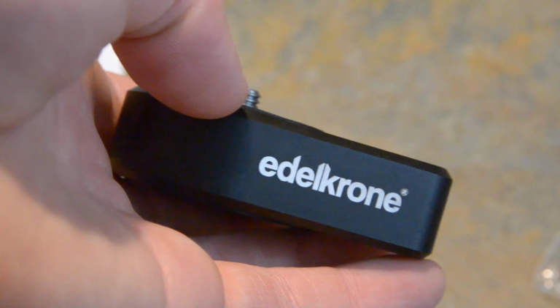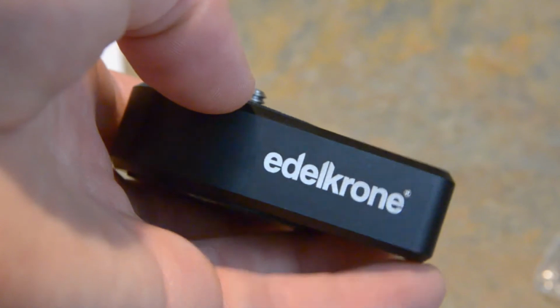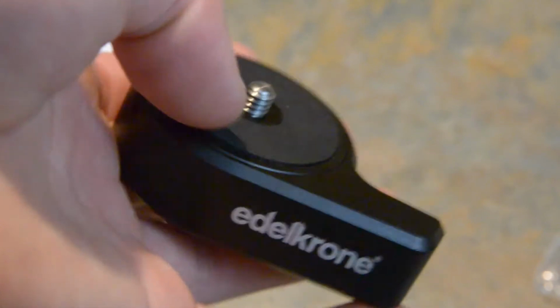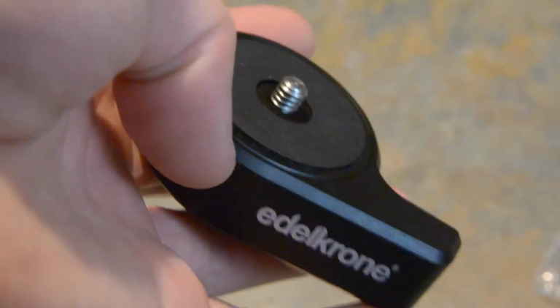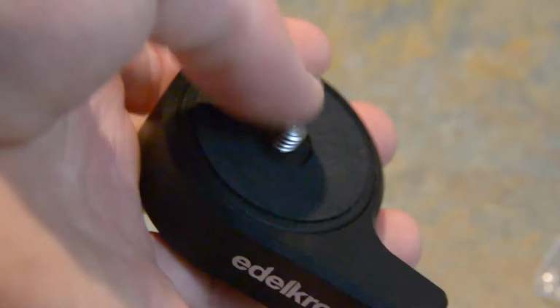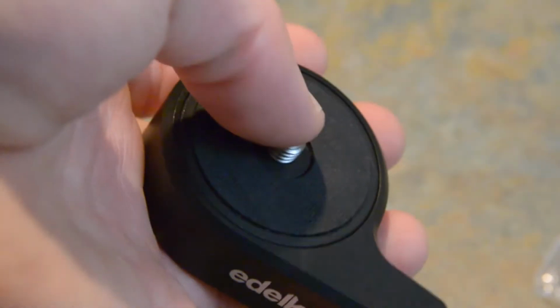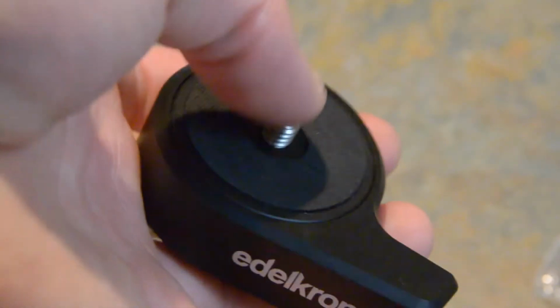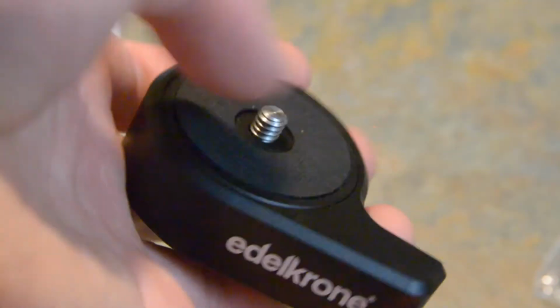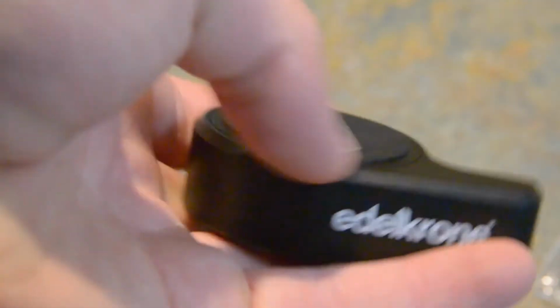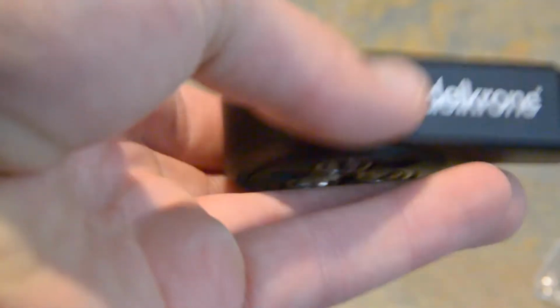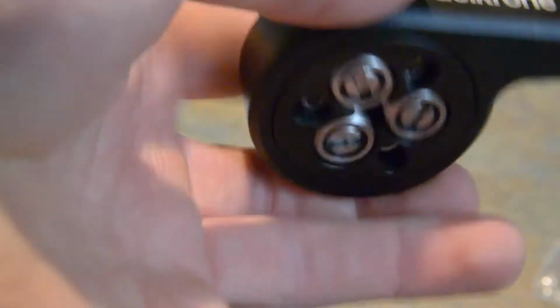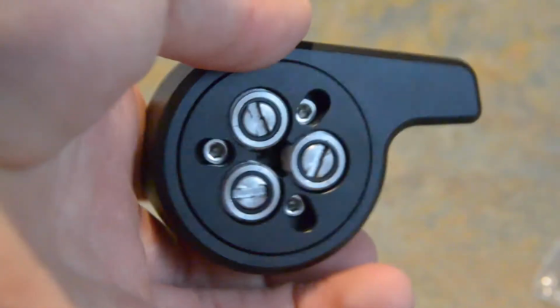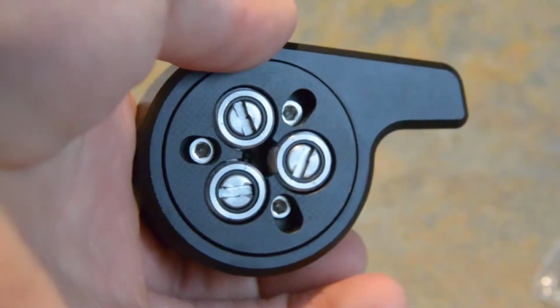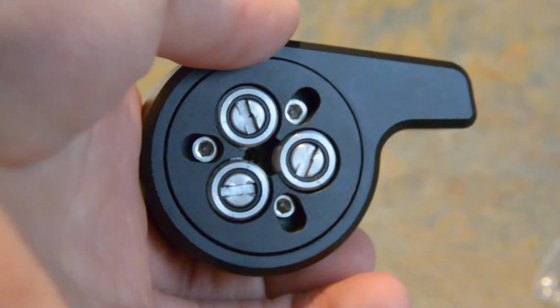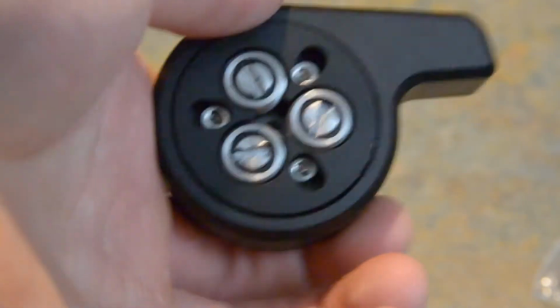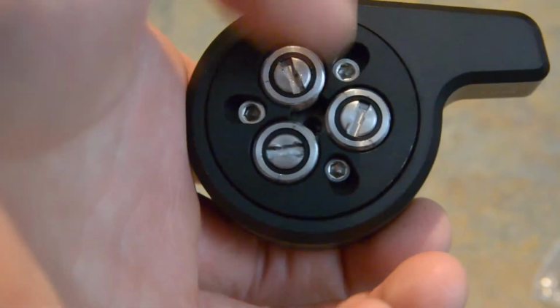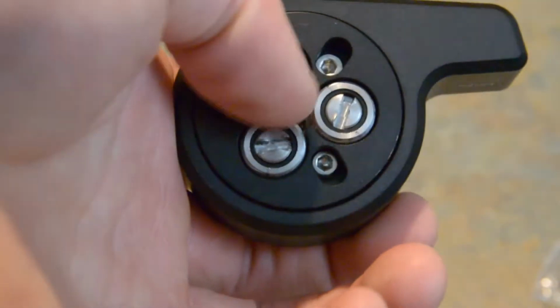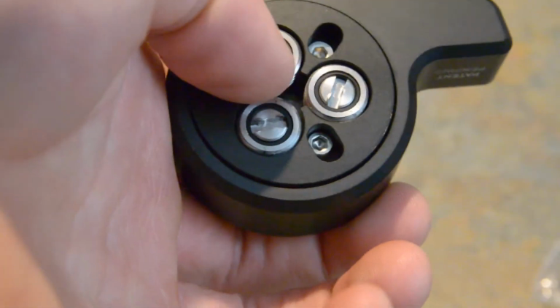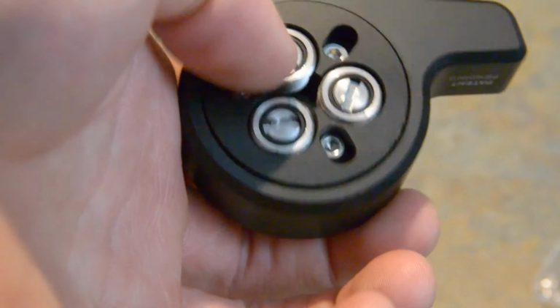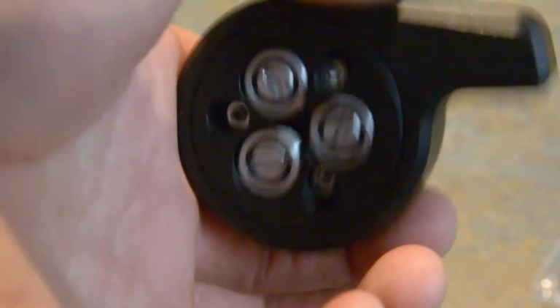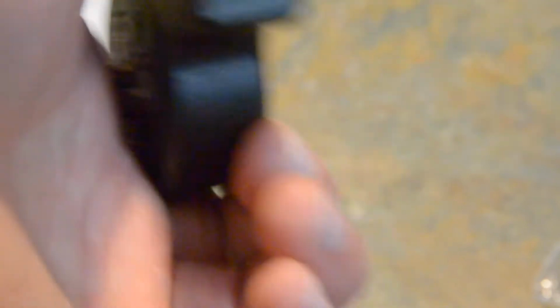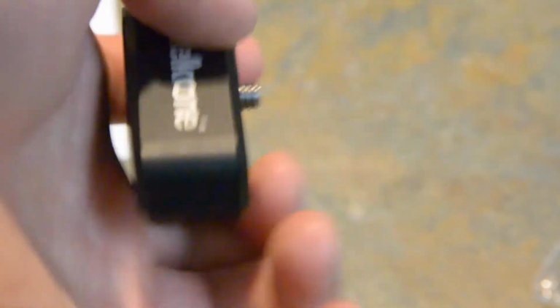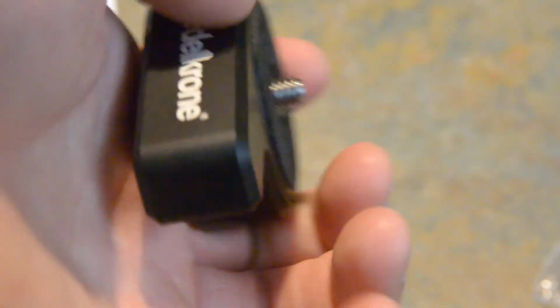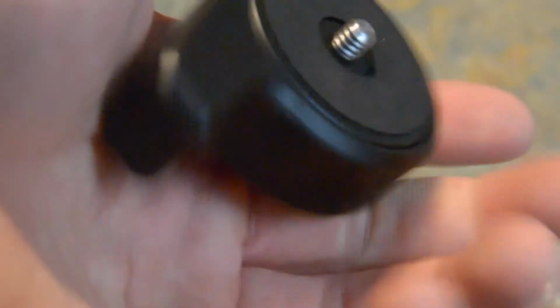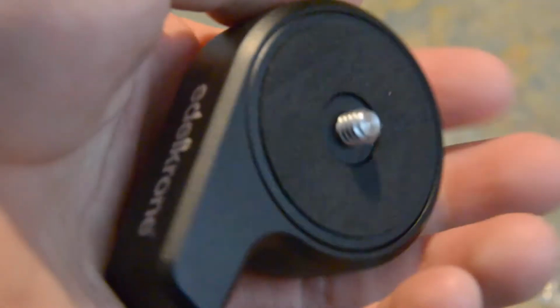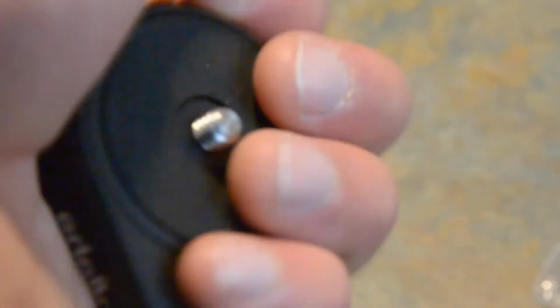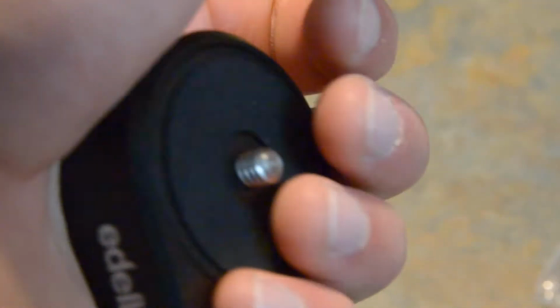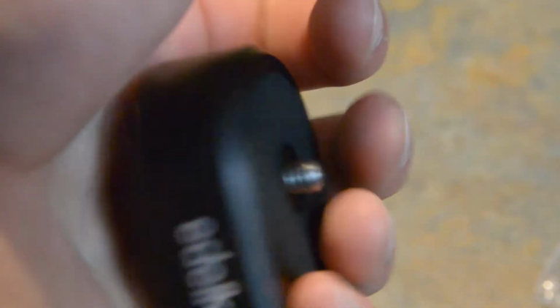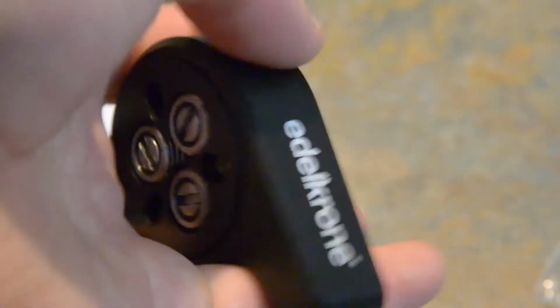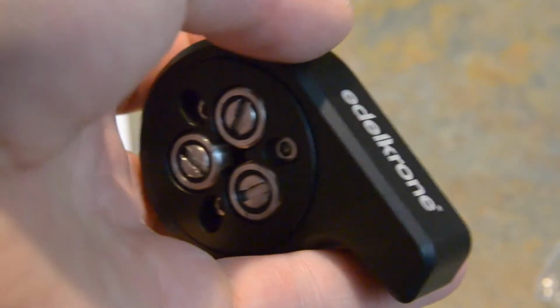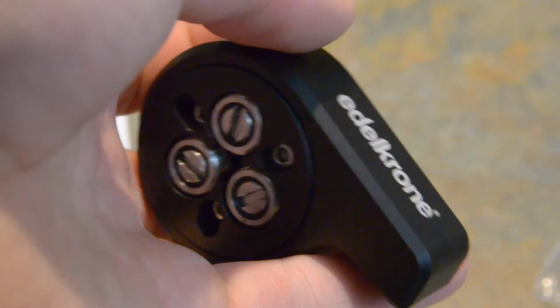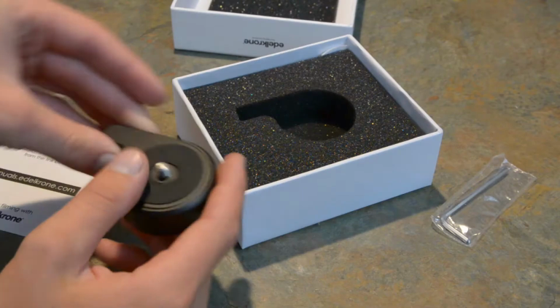You'll see it has a quarter-inch thread on top and a hole for a quarter-inch thread on the bottom. Very nice. It doesn't weigh that much — a couple ounces.